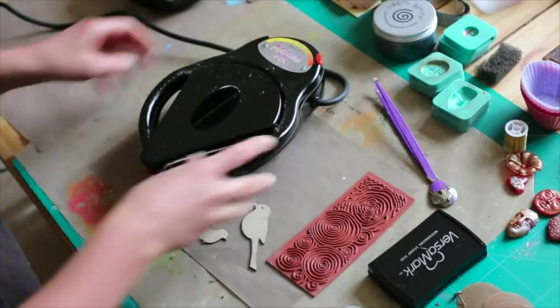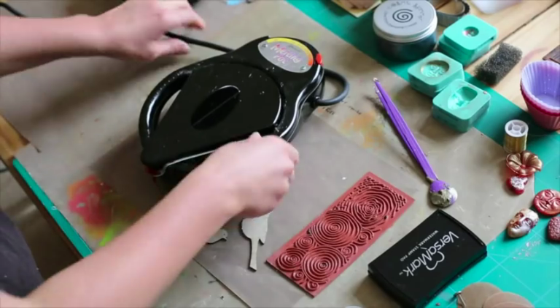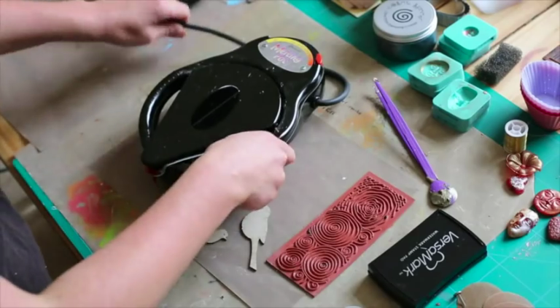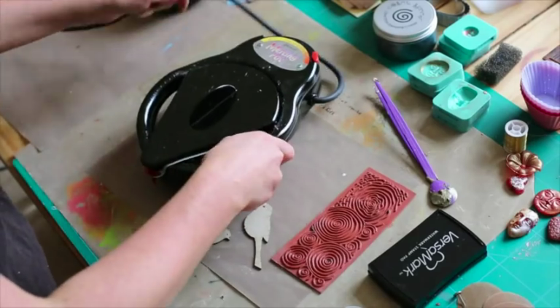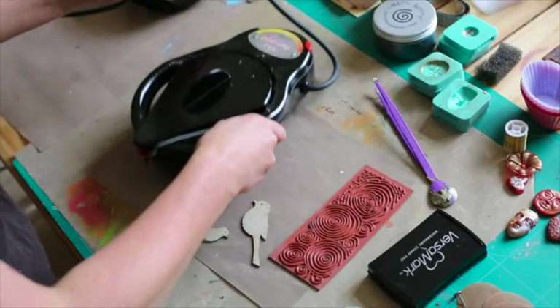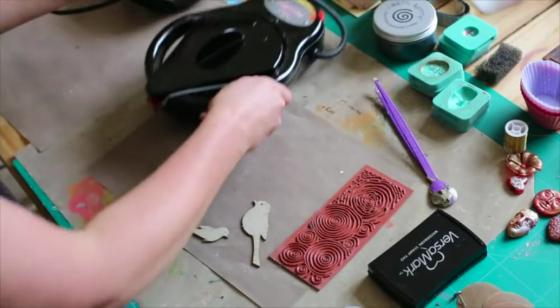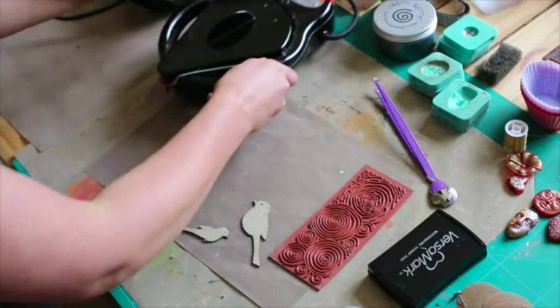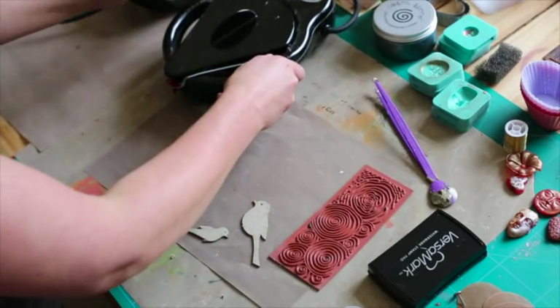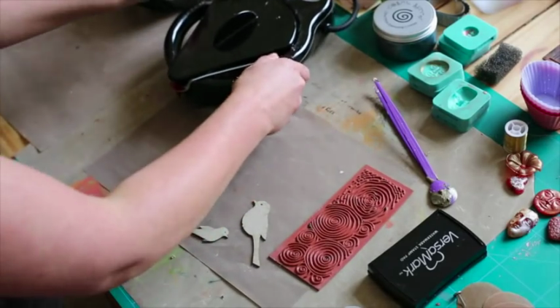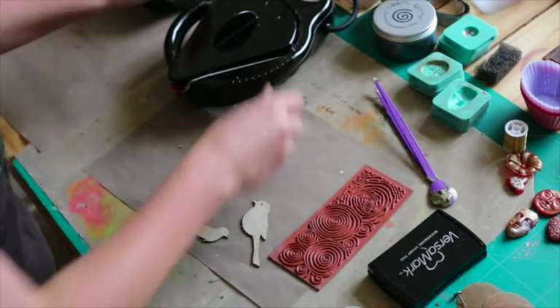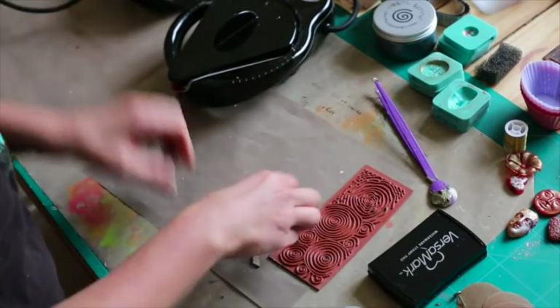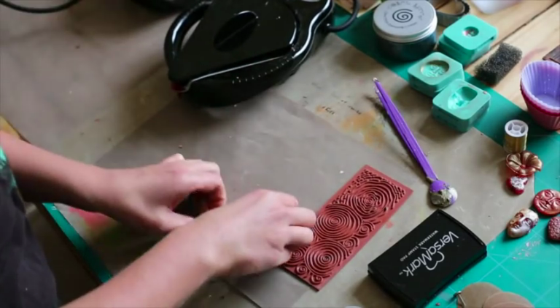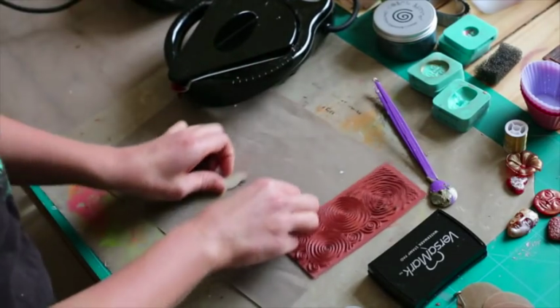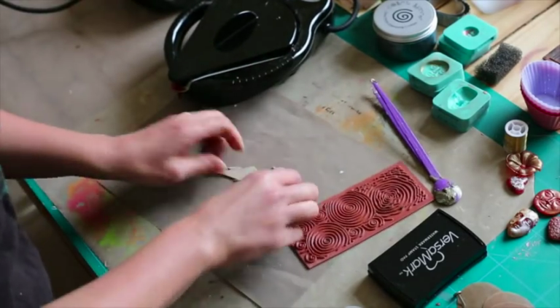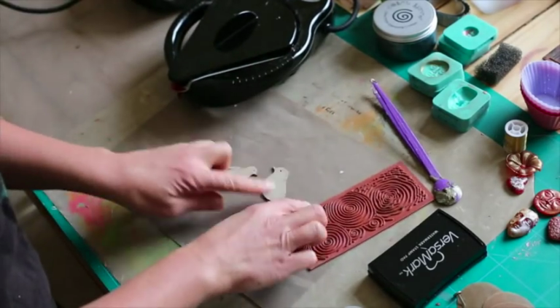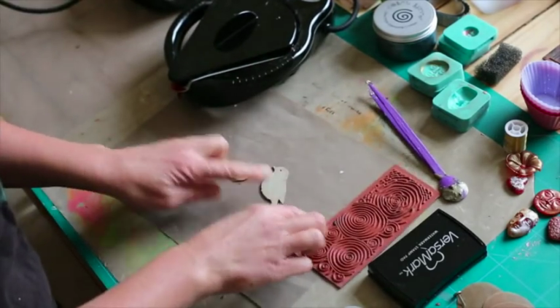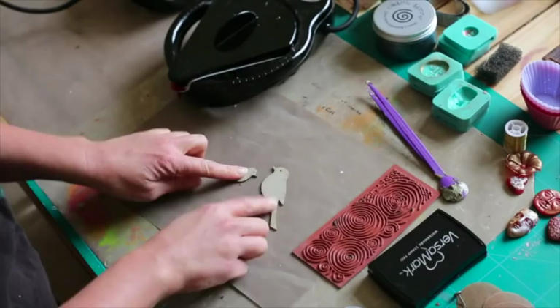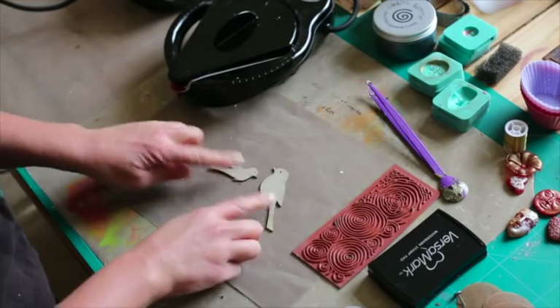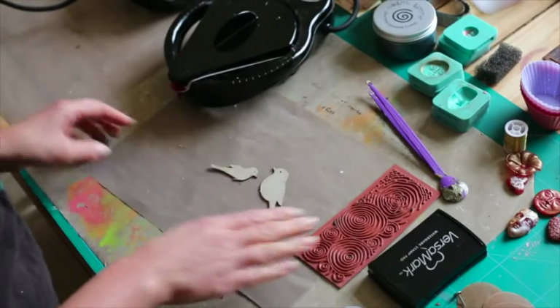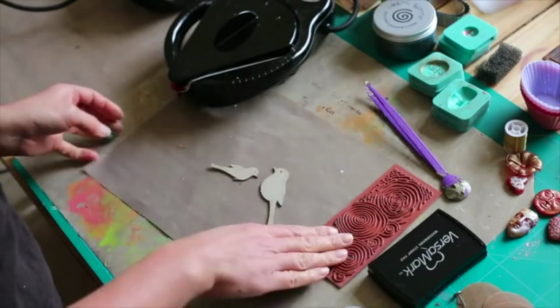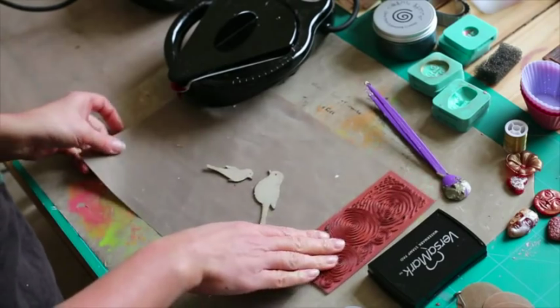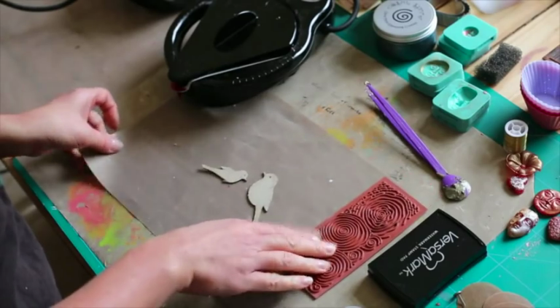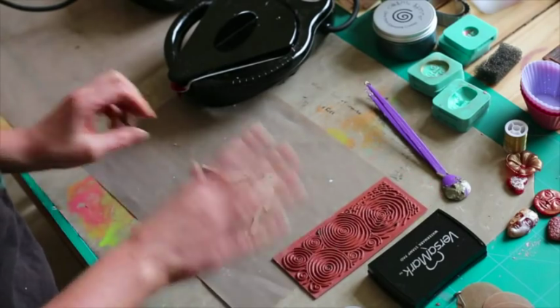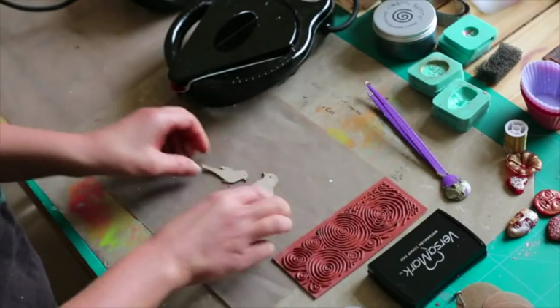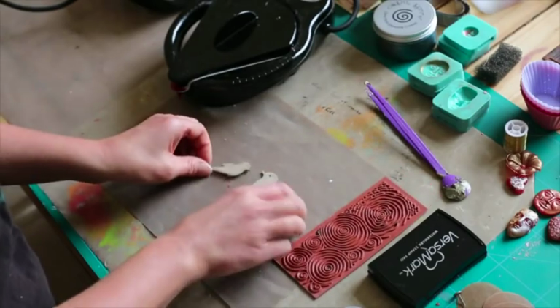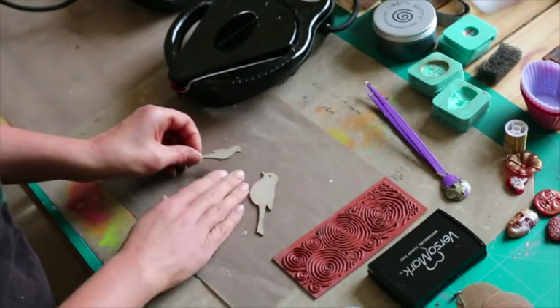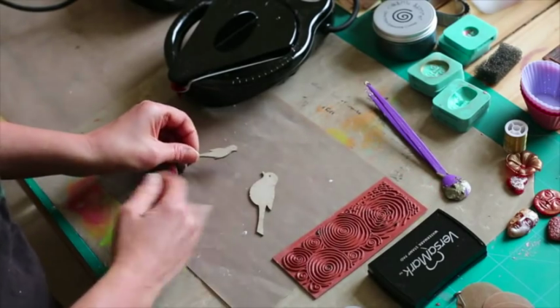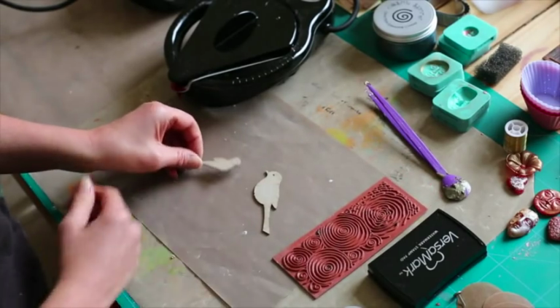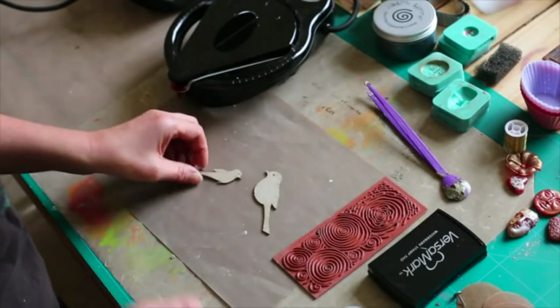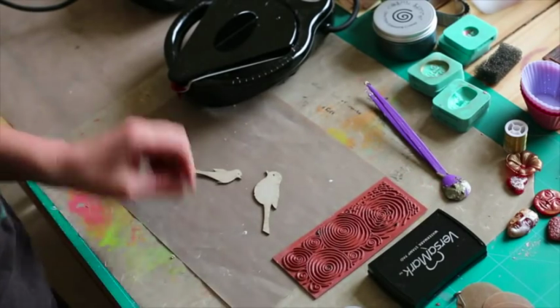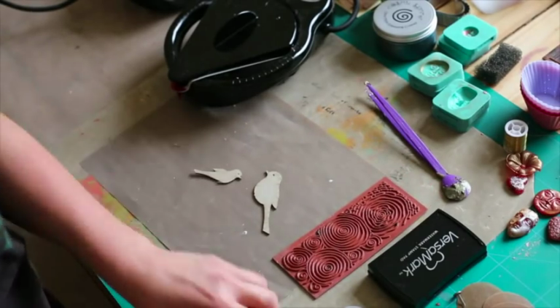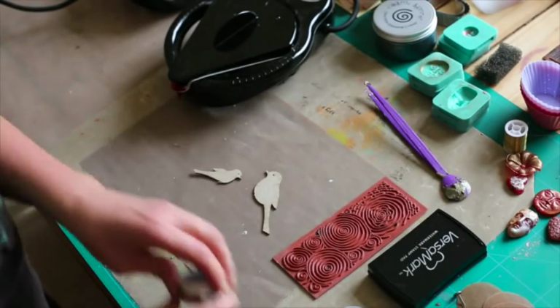Next we're going to do another dipping. This time we're going to use our shapes and our stamp. This is quick and easy dipping.